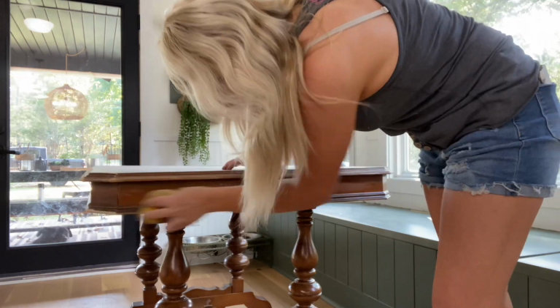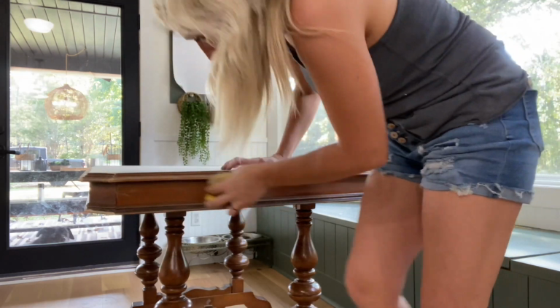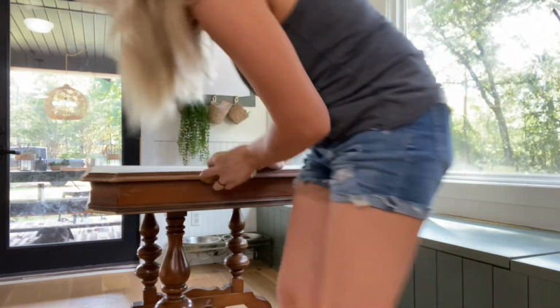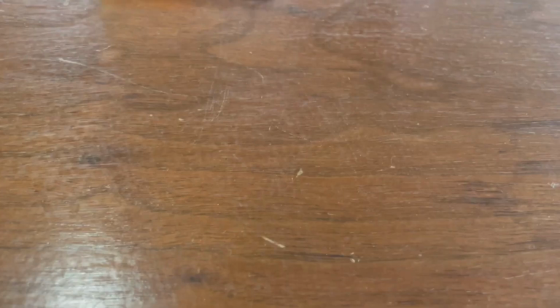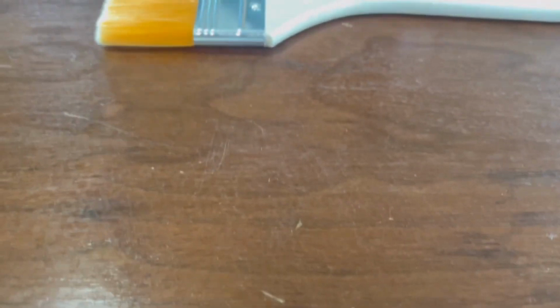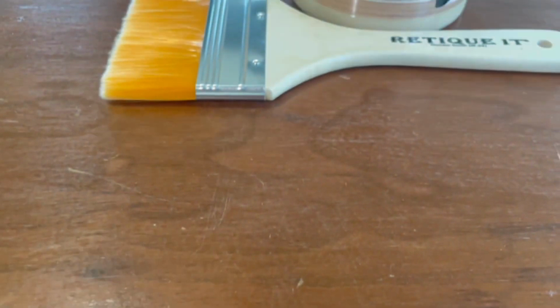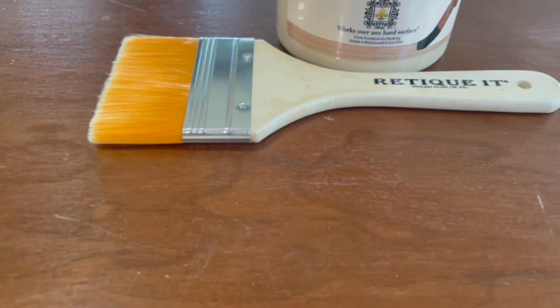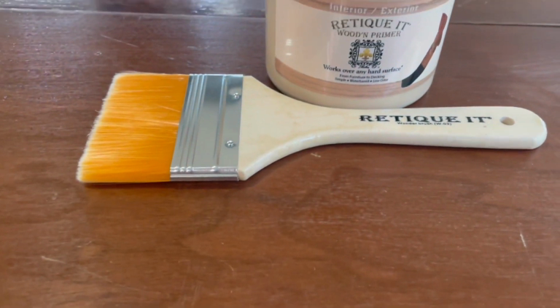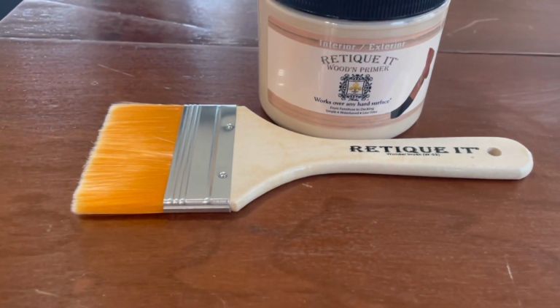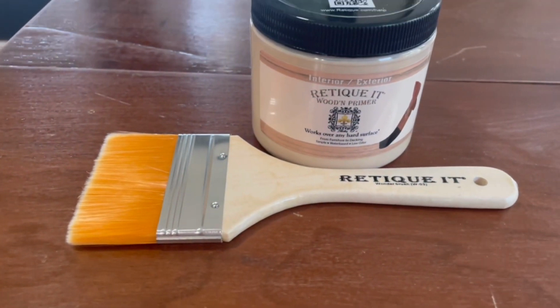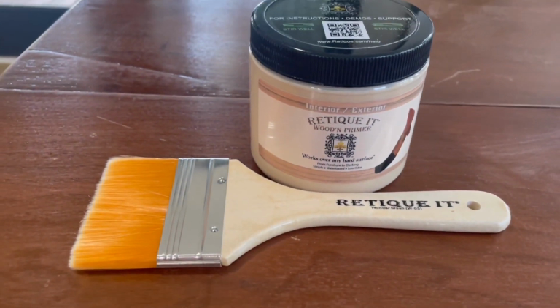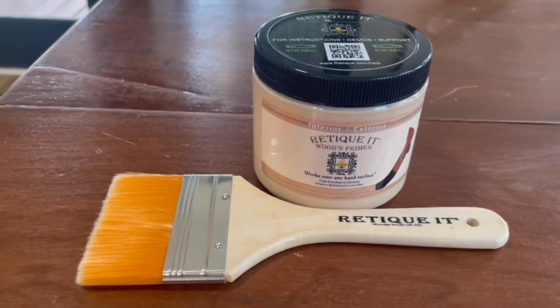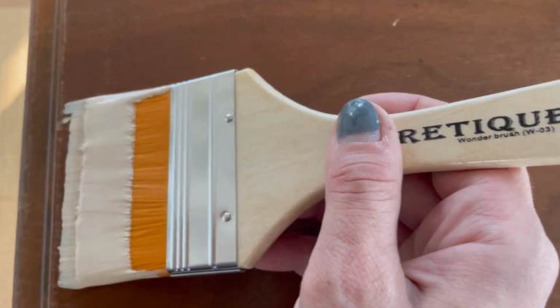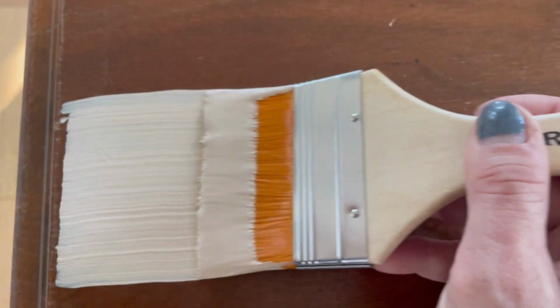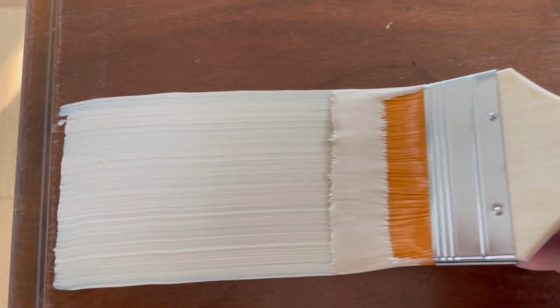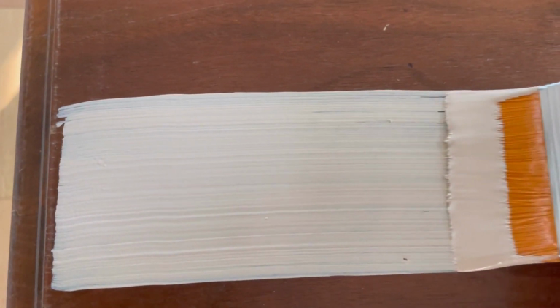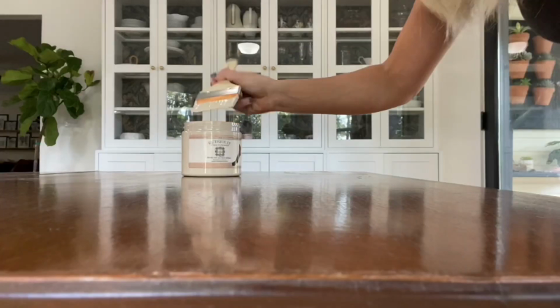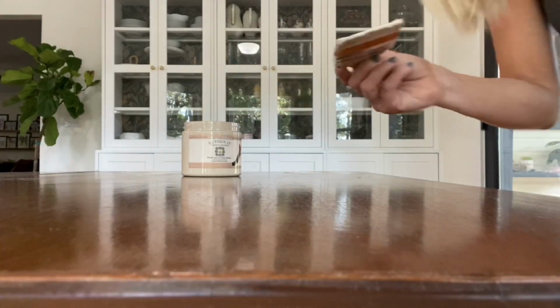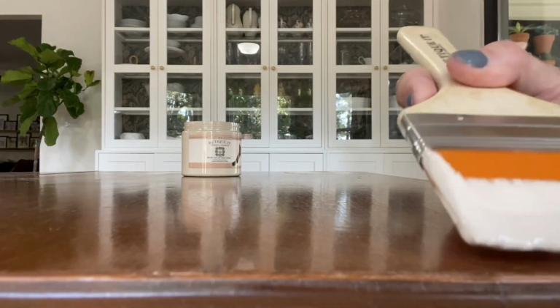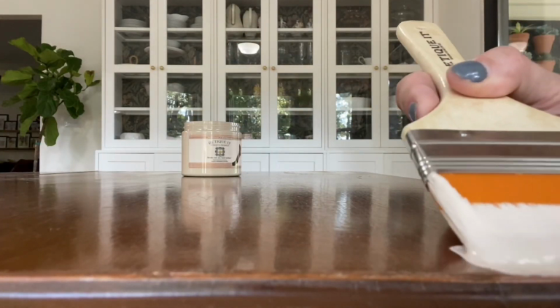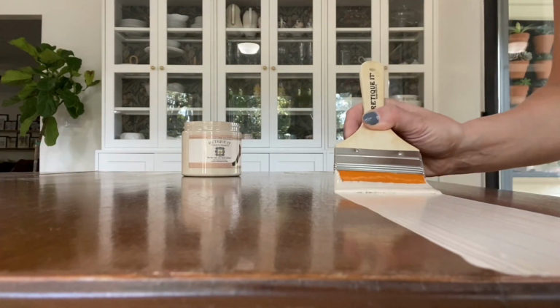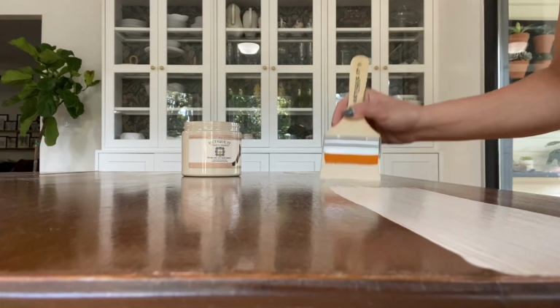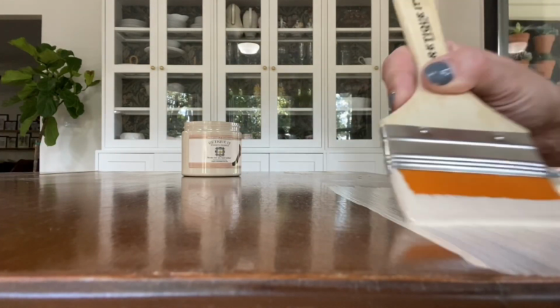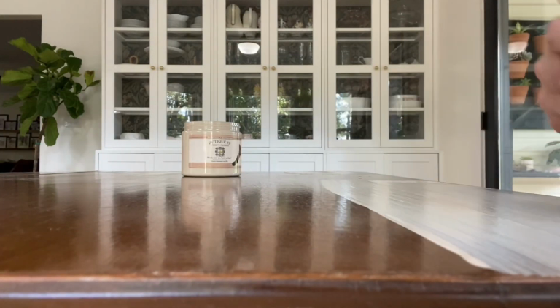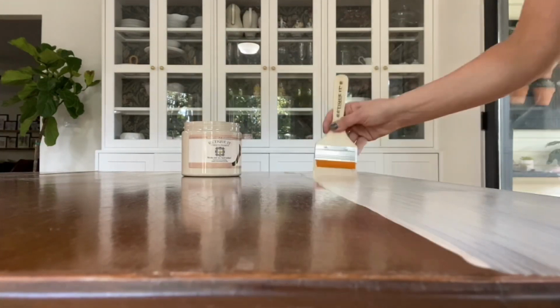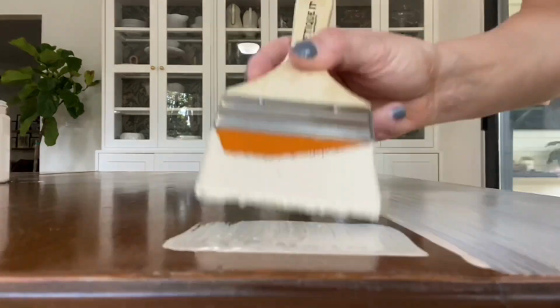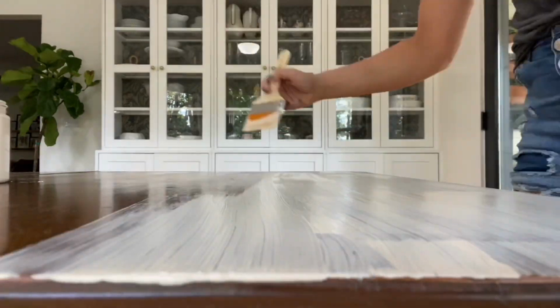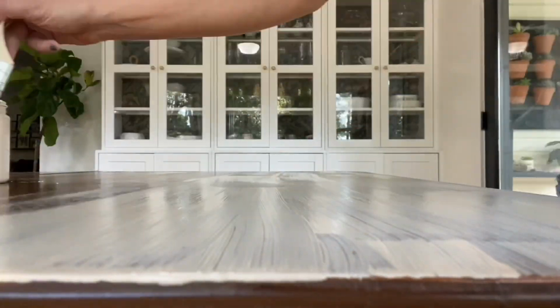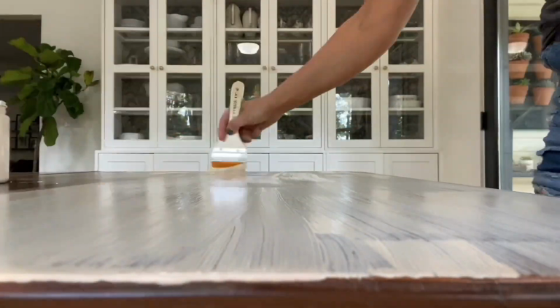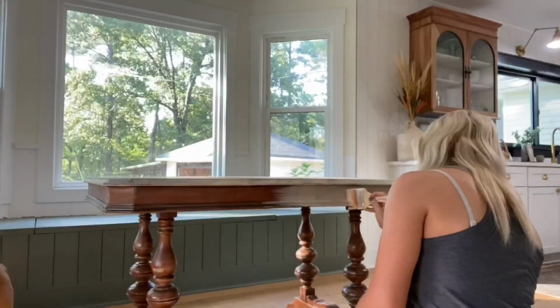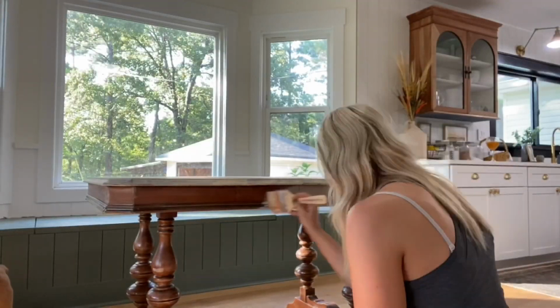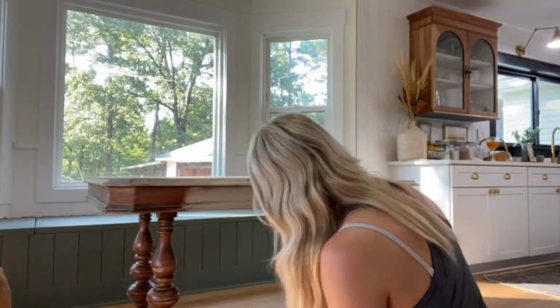Now that the table is ready, it's time to prime. I used Ritikit wooden primer to prime the entire tabletop. It's a high coverage primer and contains 60% wood fibers. I applied two coats with a flat brush and let it dry completely before moving on.